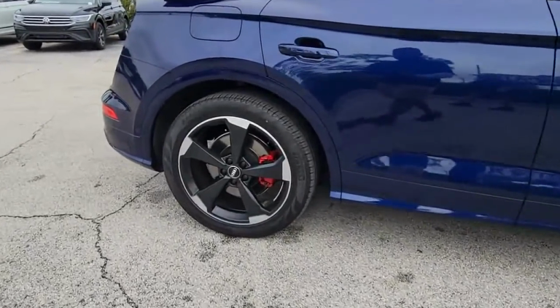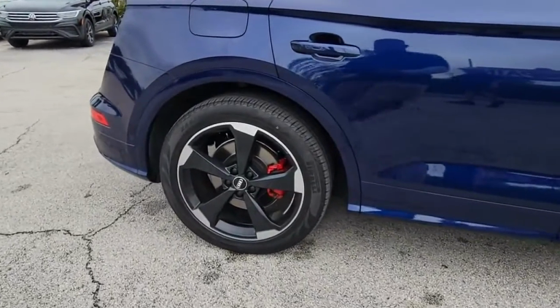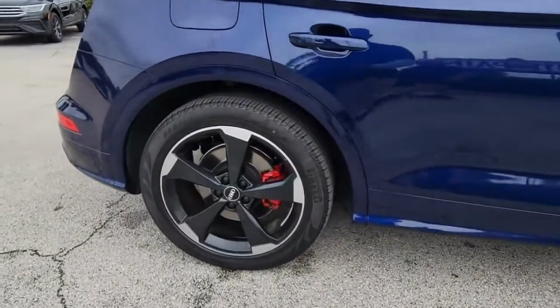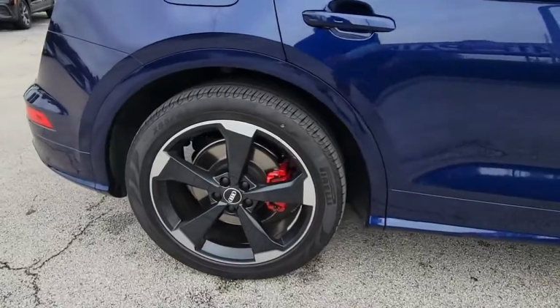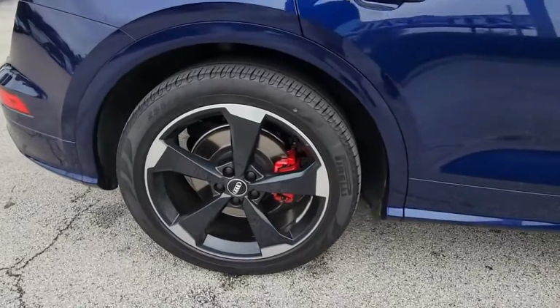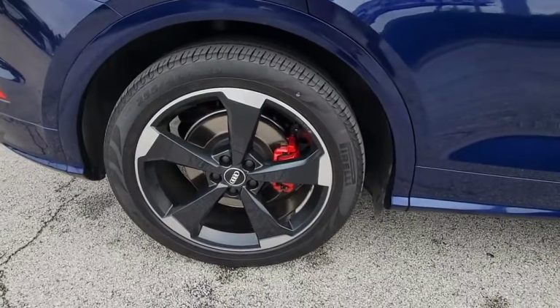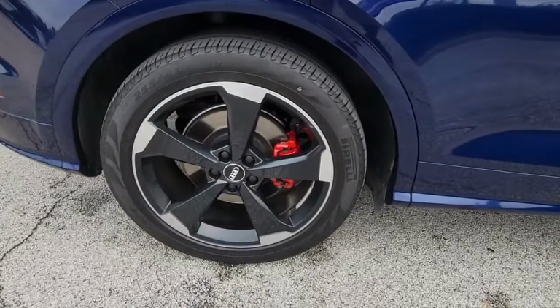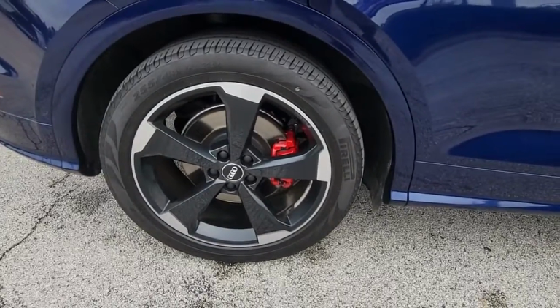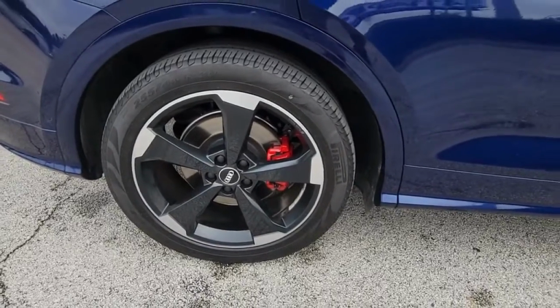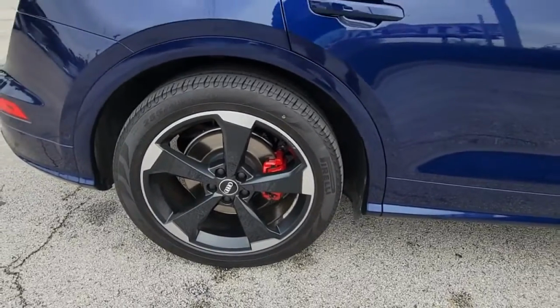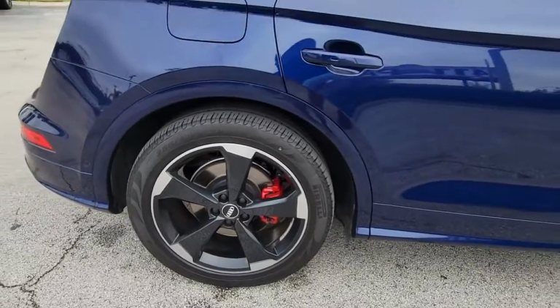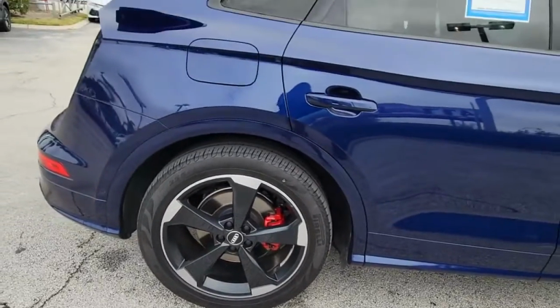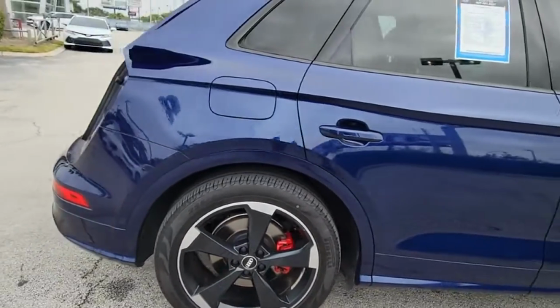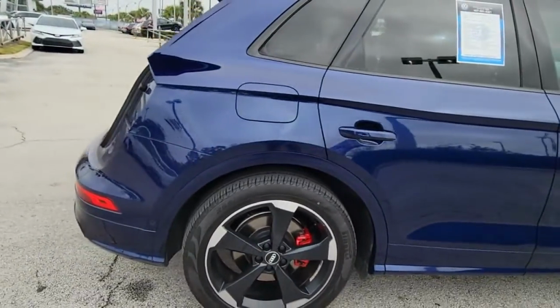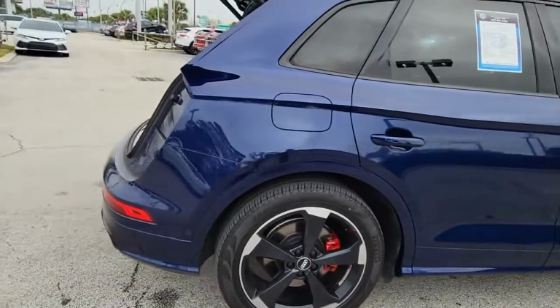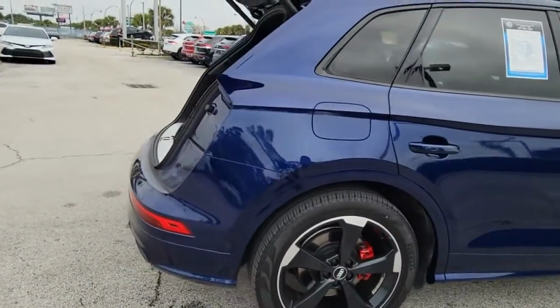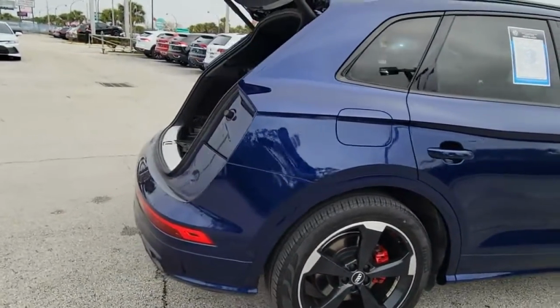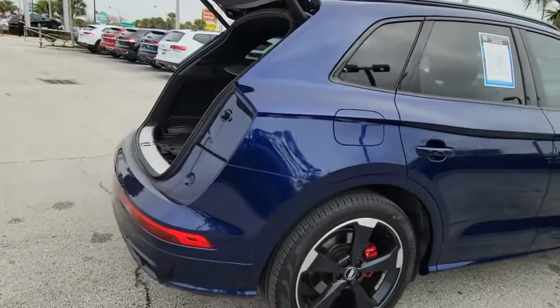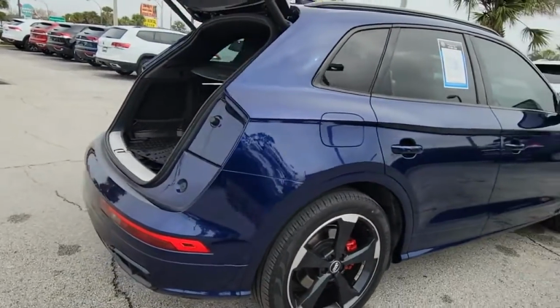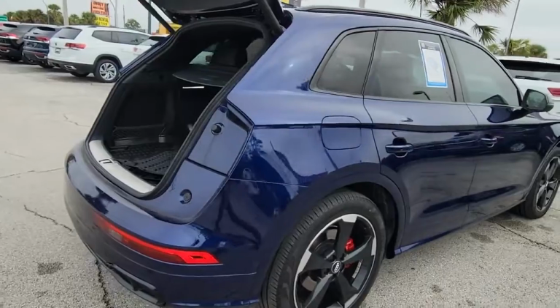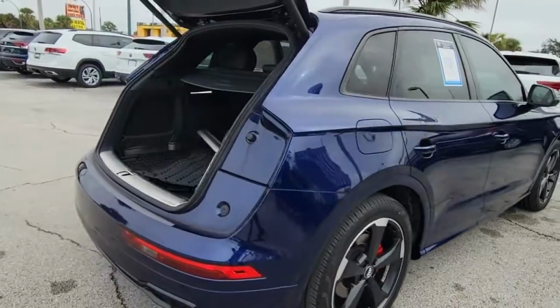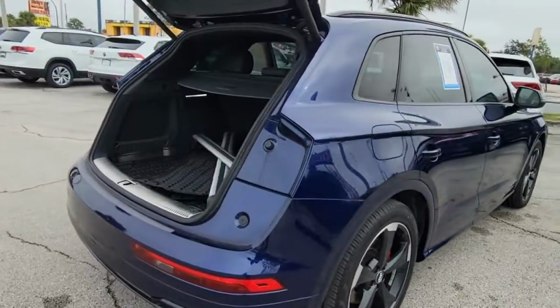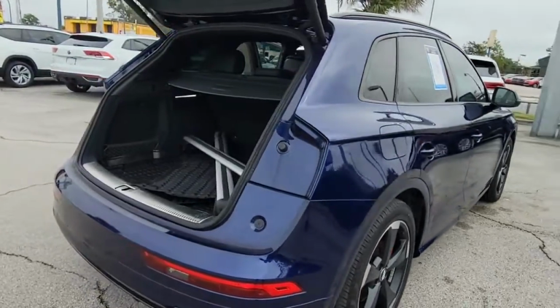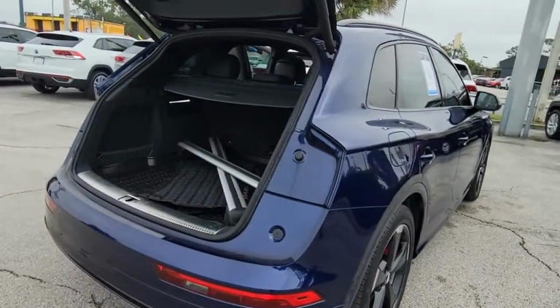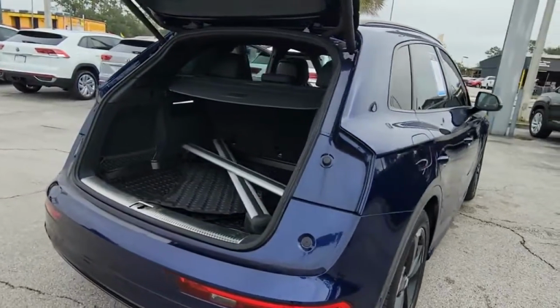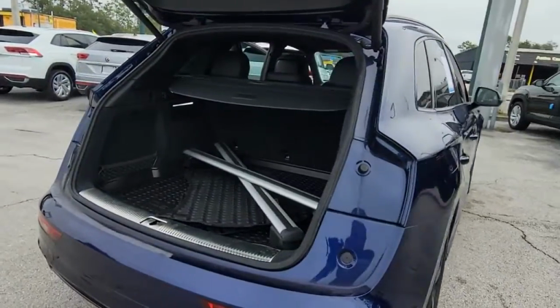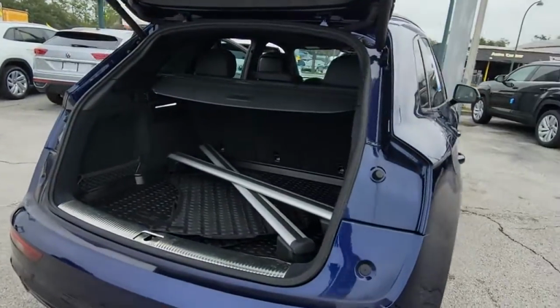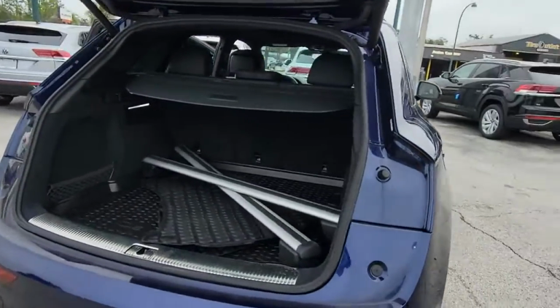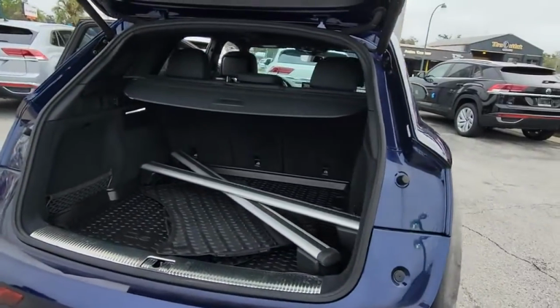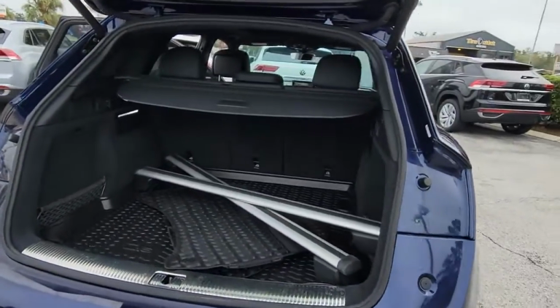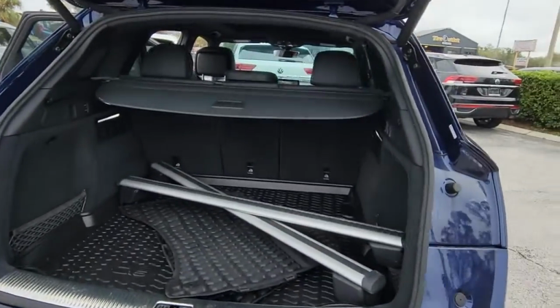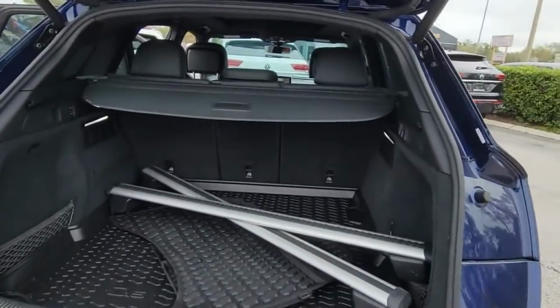Refined comfort, enhanced power and responsiveness, family-friendly safety features, and tech-forward infotainment are yours in this stylish luxury crossover.